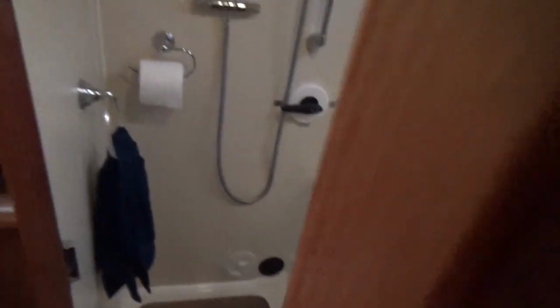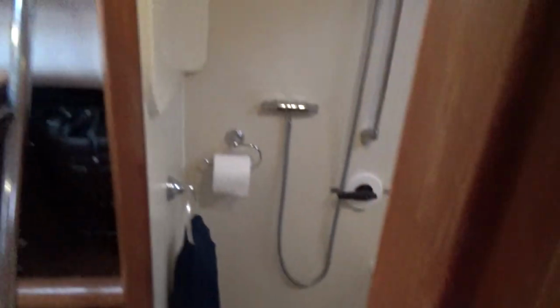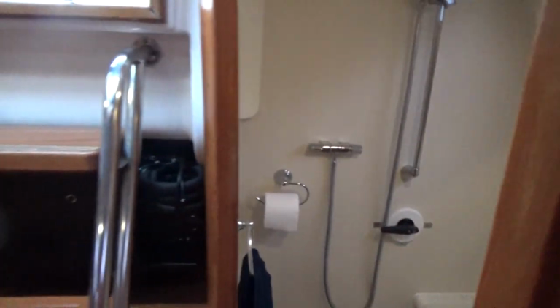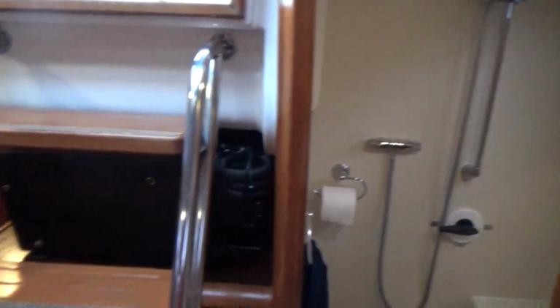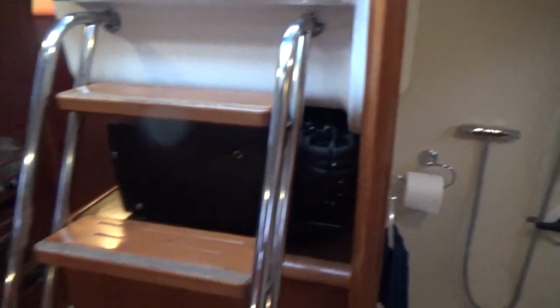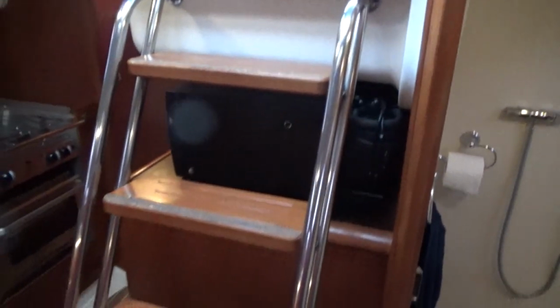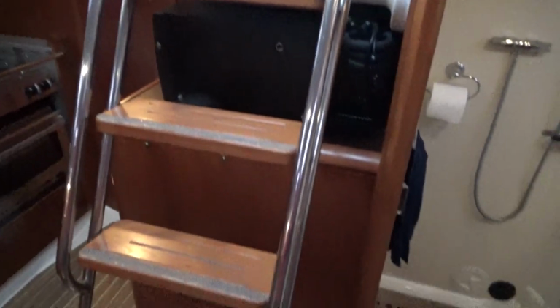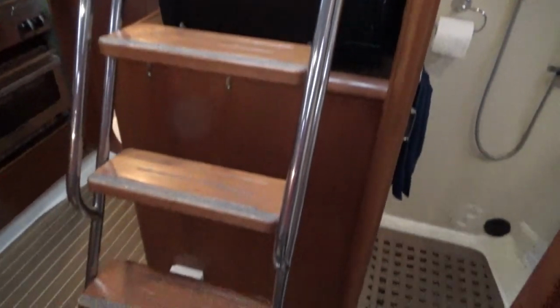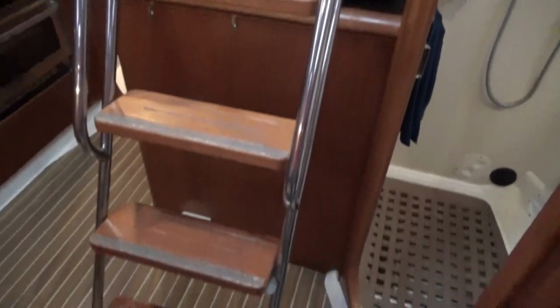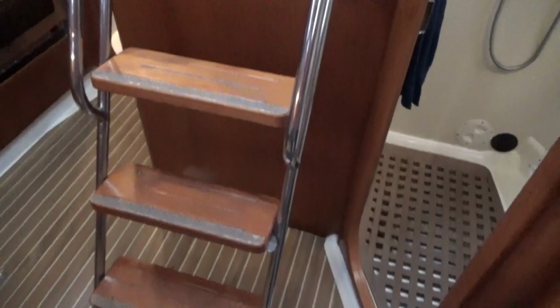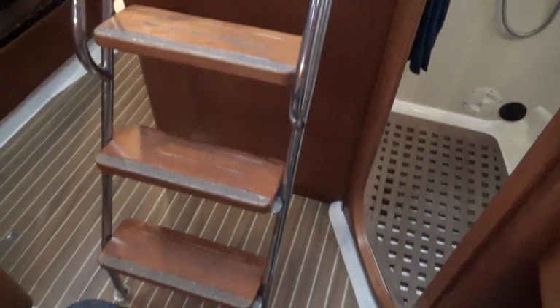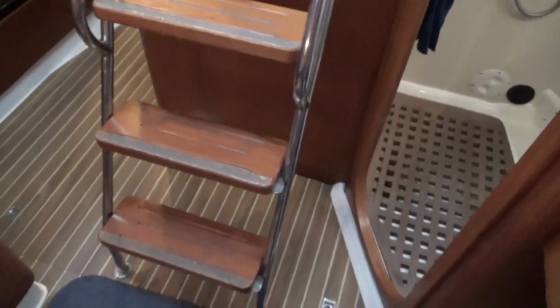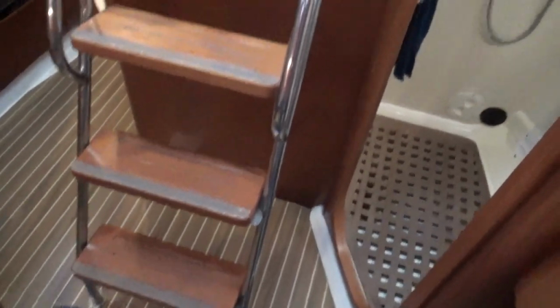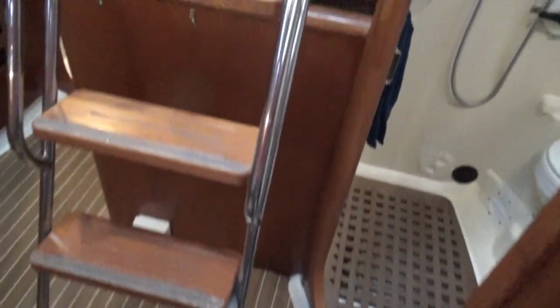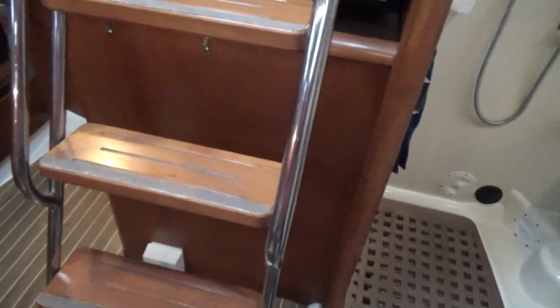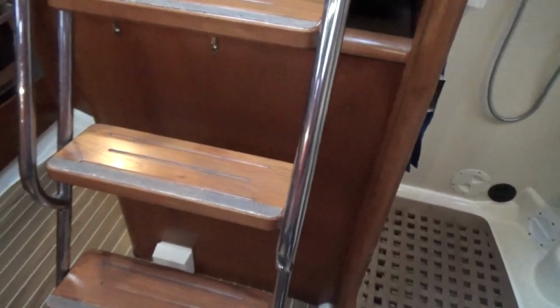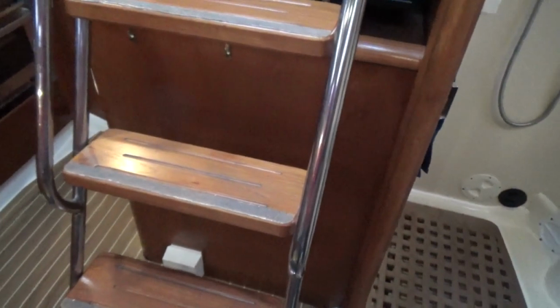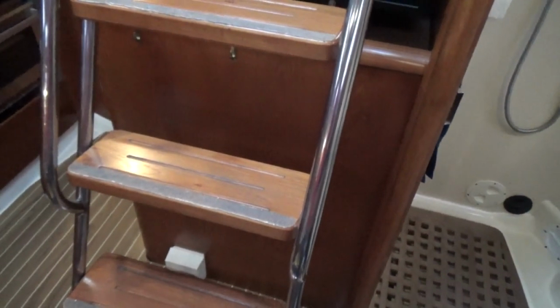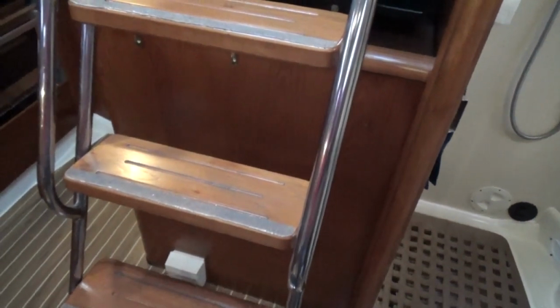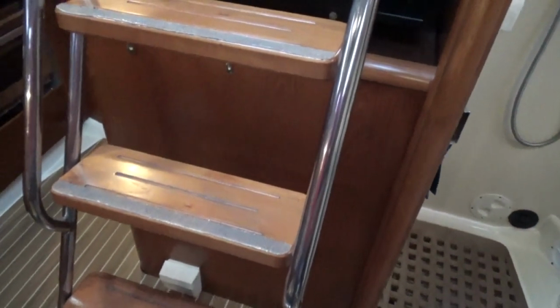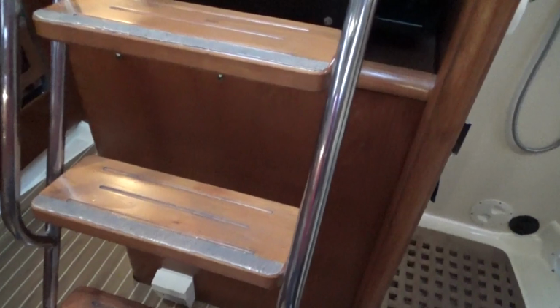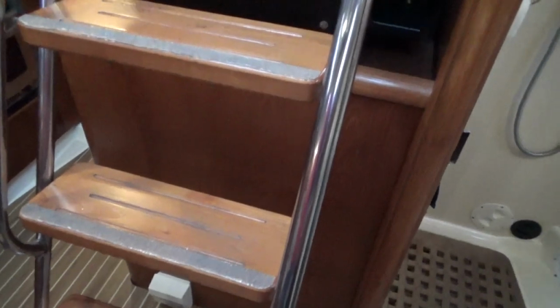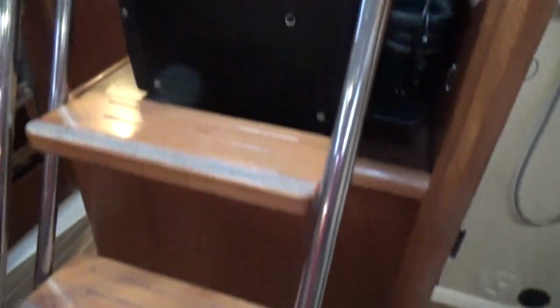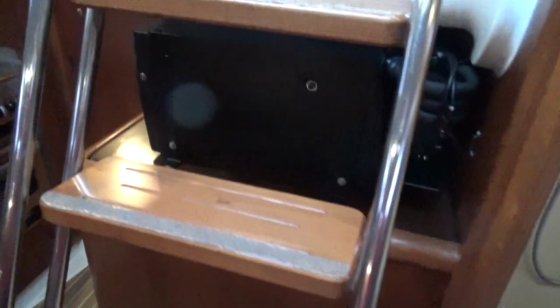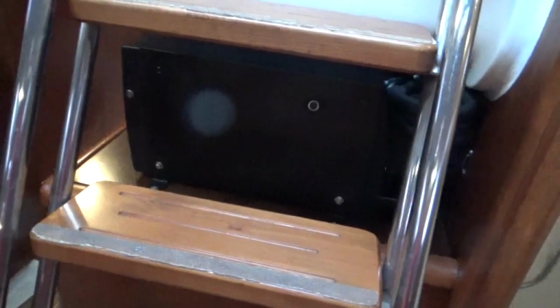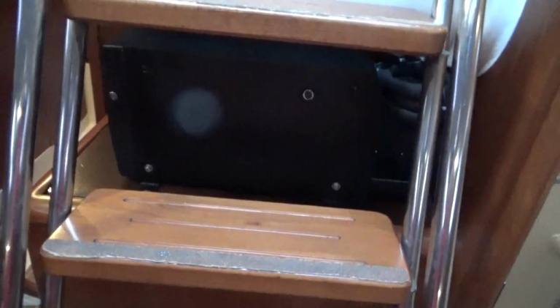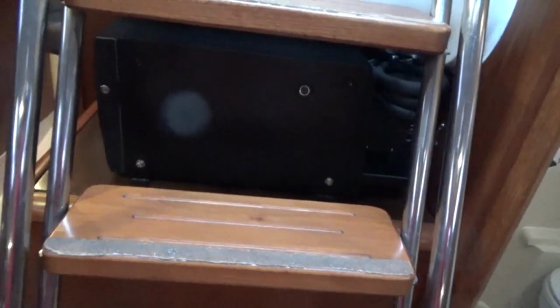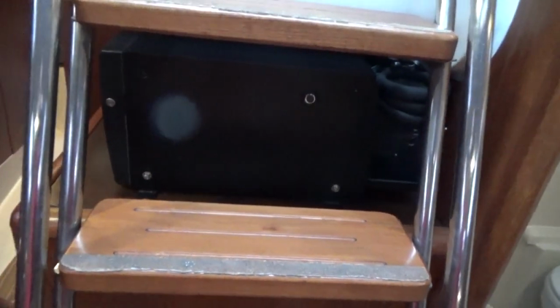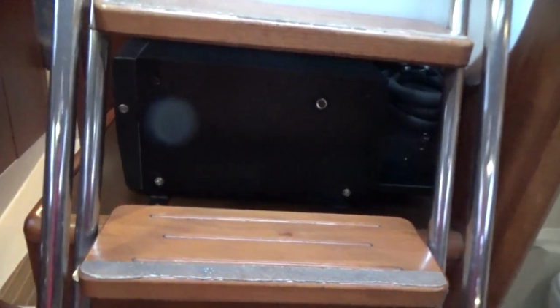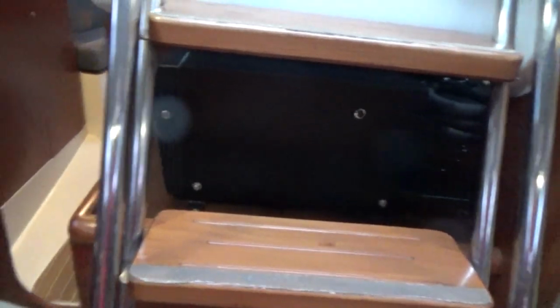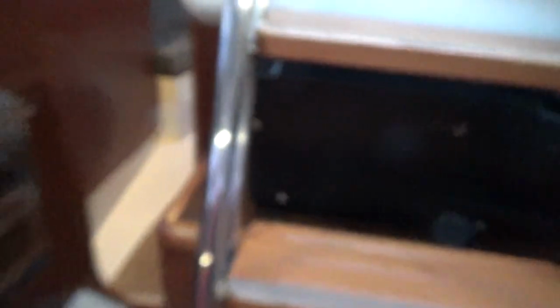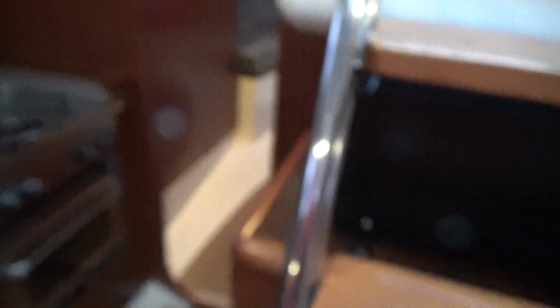Here are the companionway steps, and the box behind the joinery is the fuel tank. On top of that is a fridge that's been retrofitted.